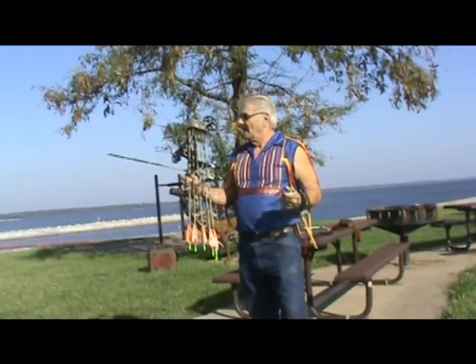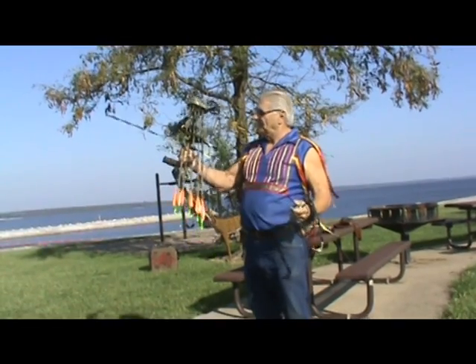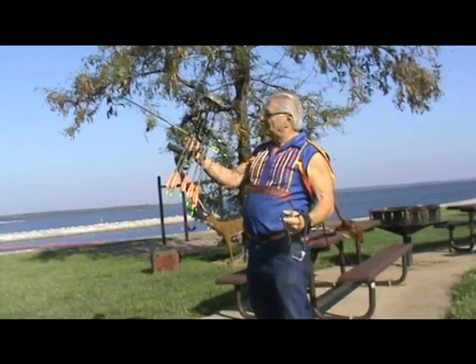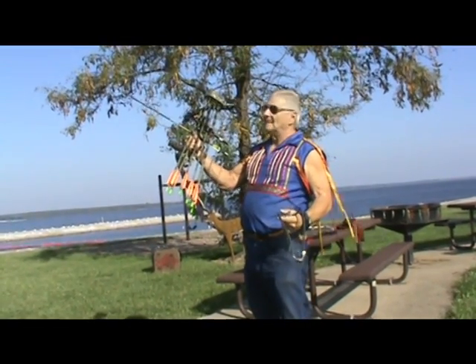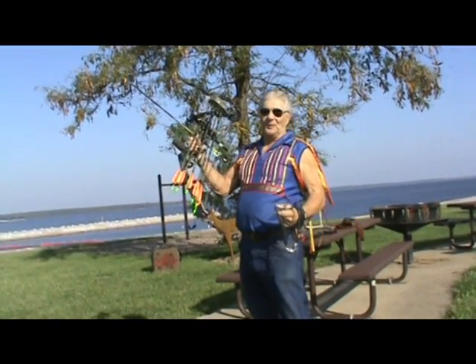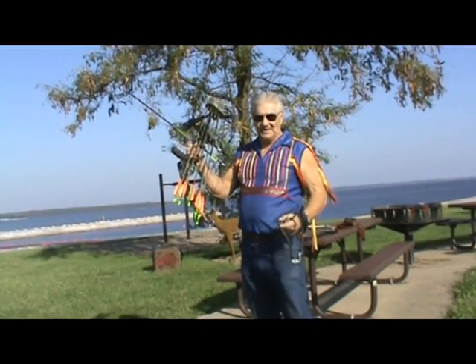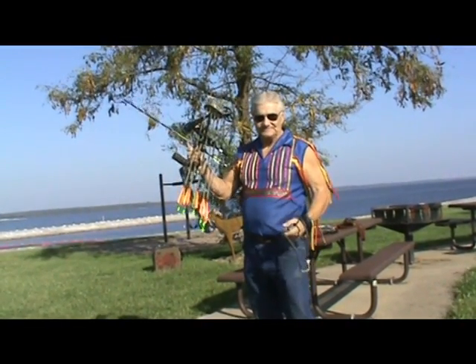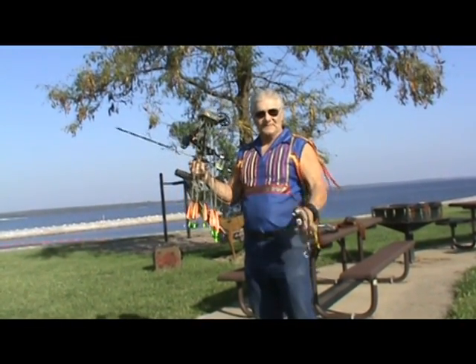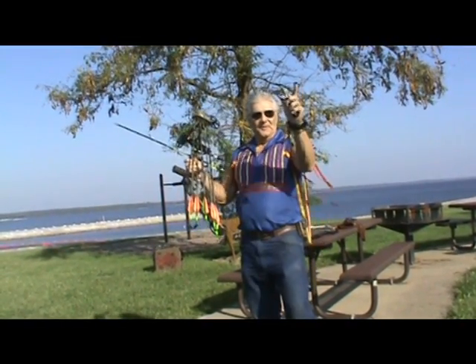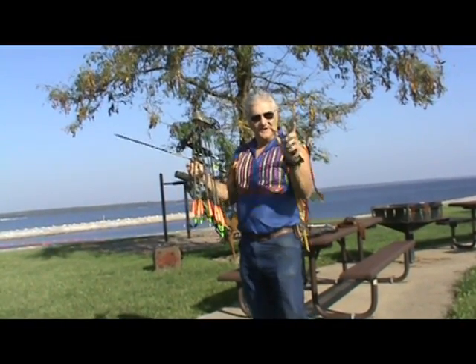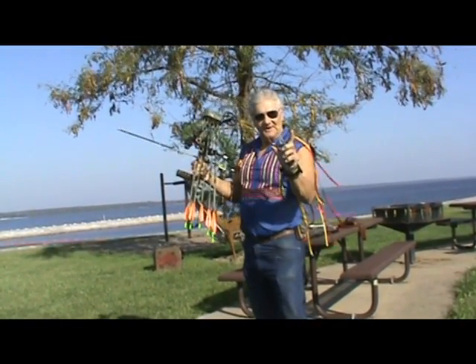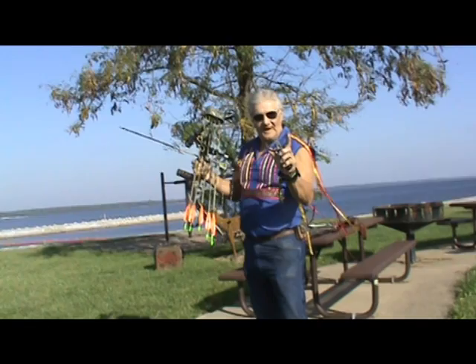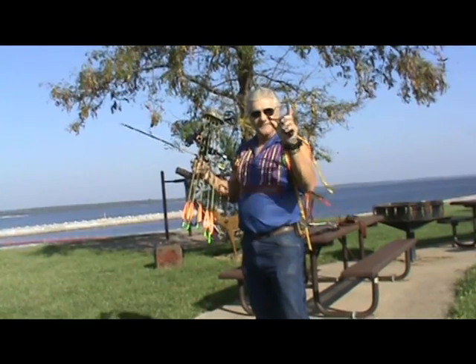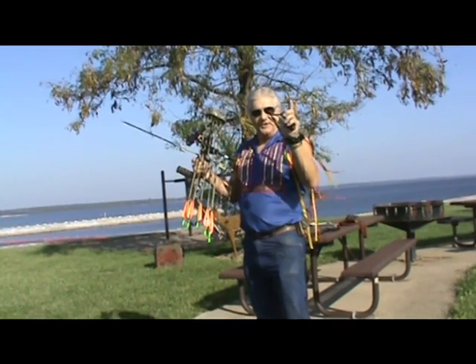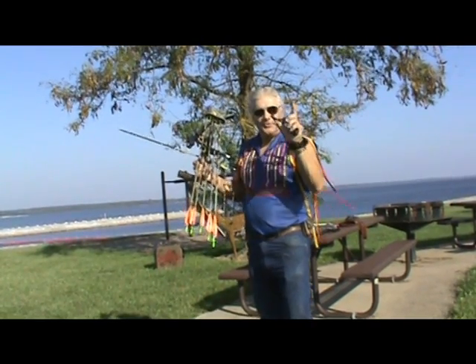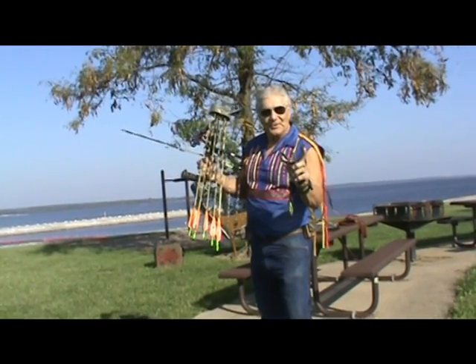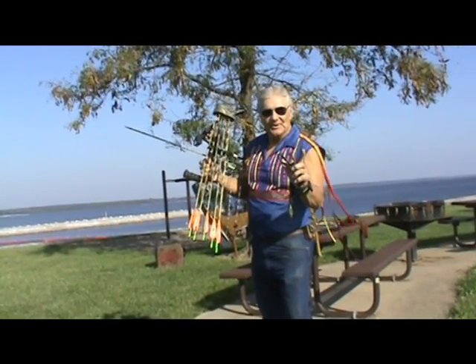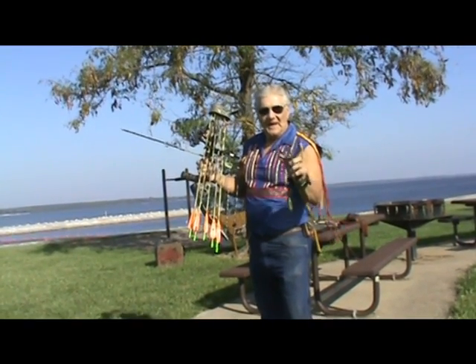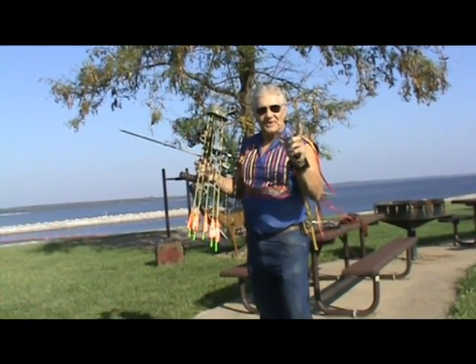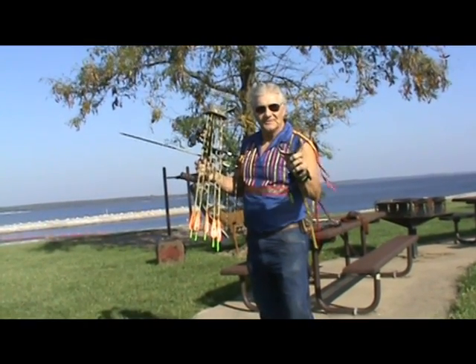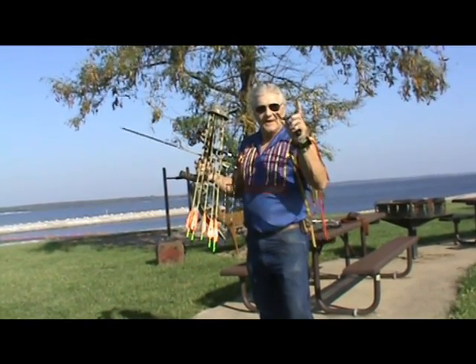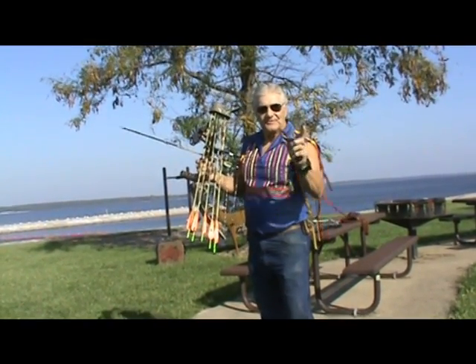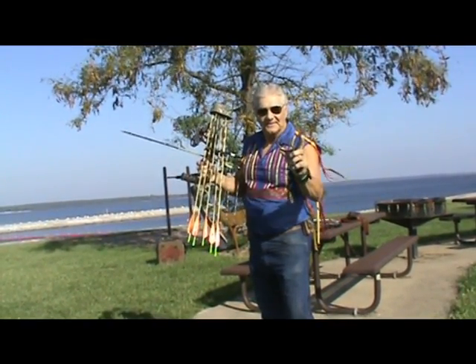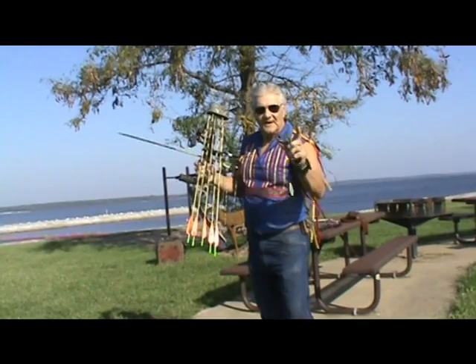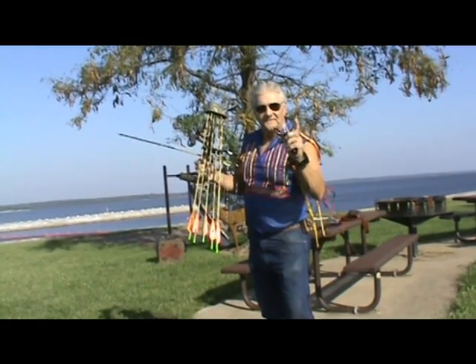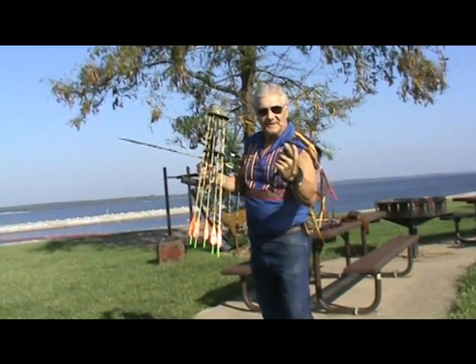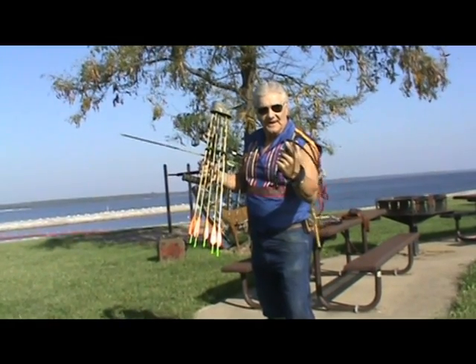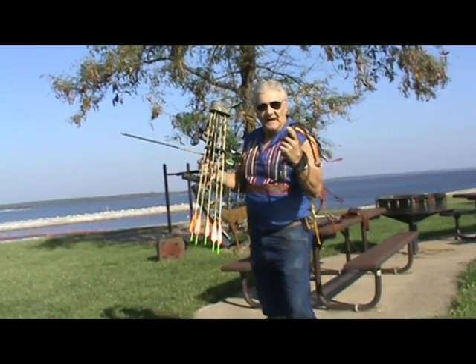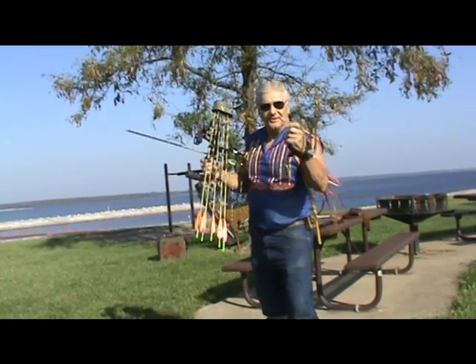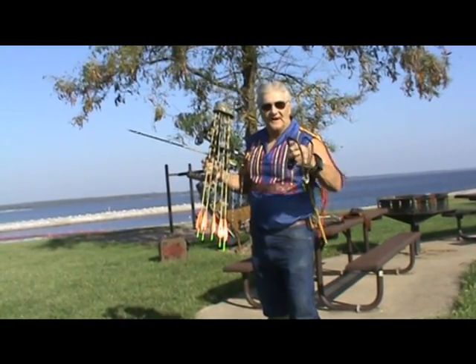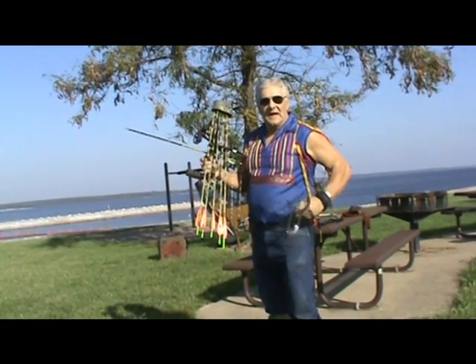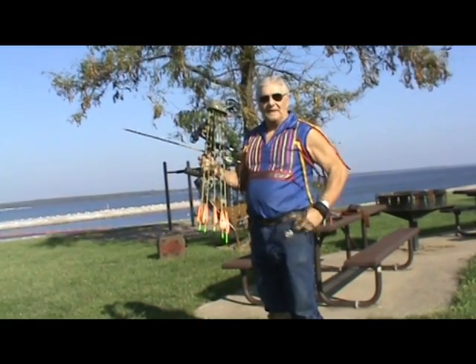With this bow, I've taken one deer. With this slingshot, I have taken two deer and tons and tons of fish. And I can shoot it very quickly.